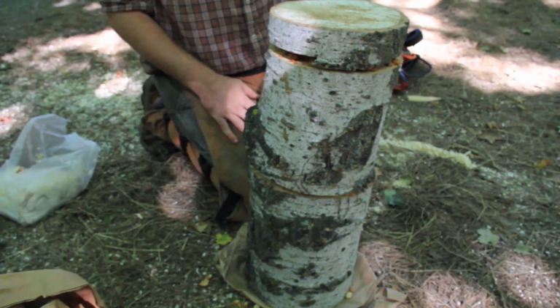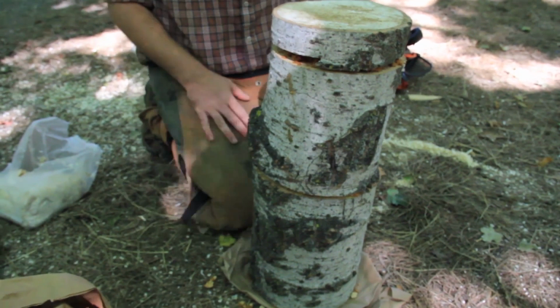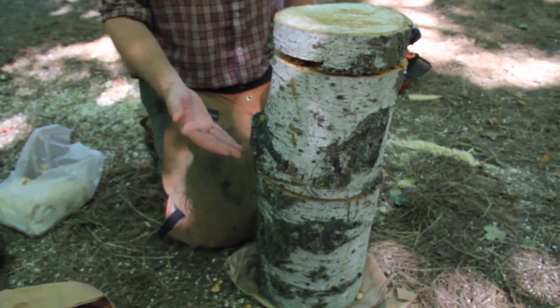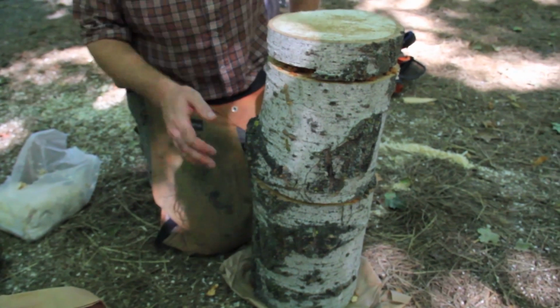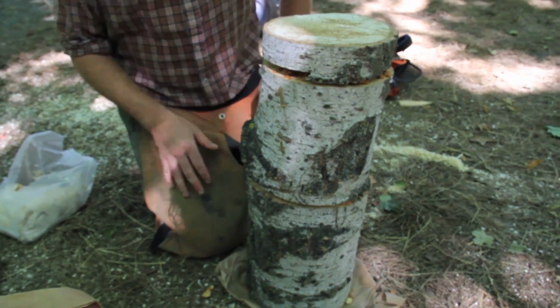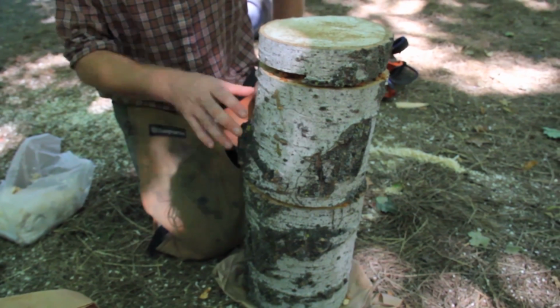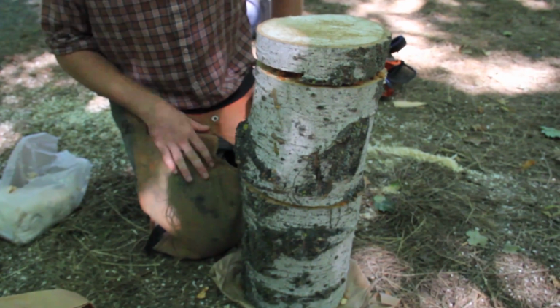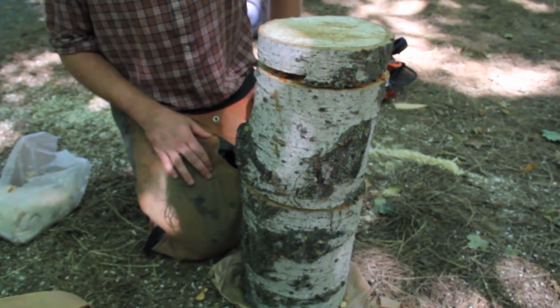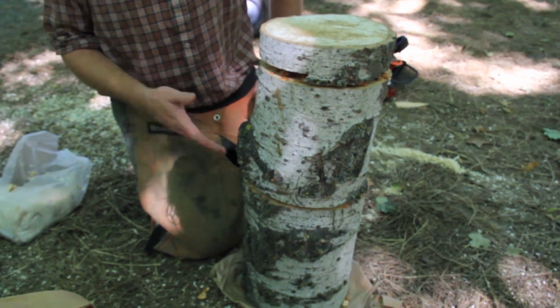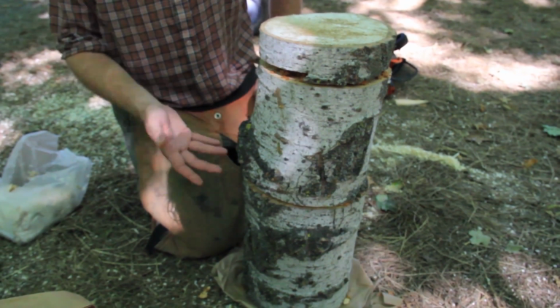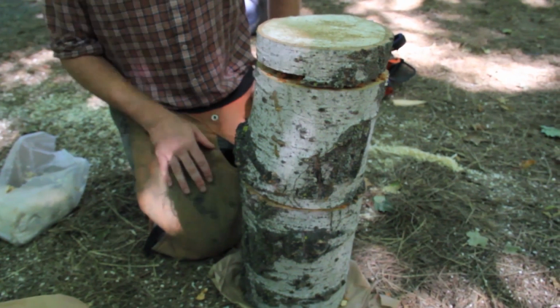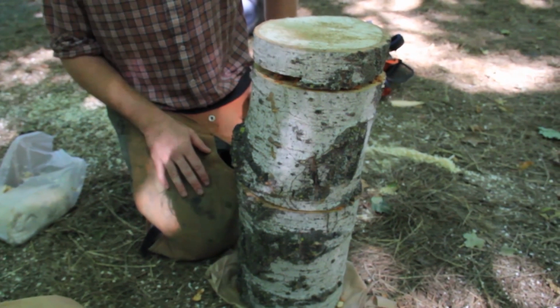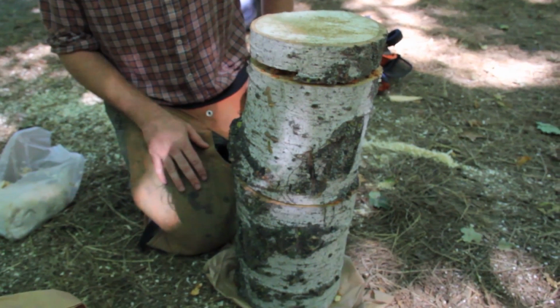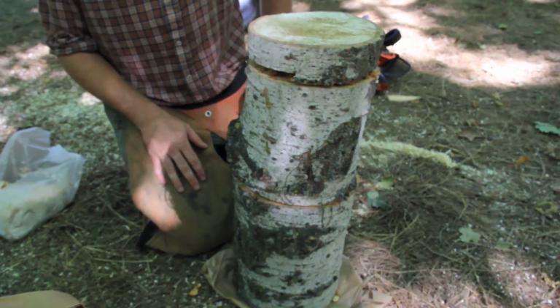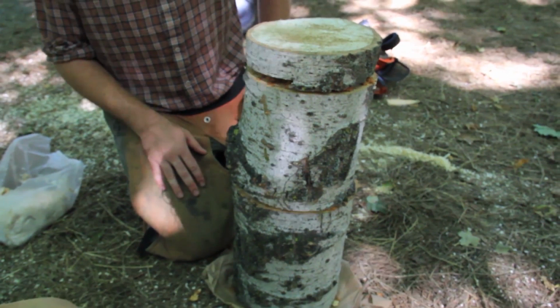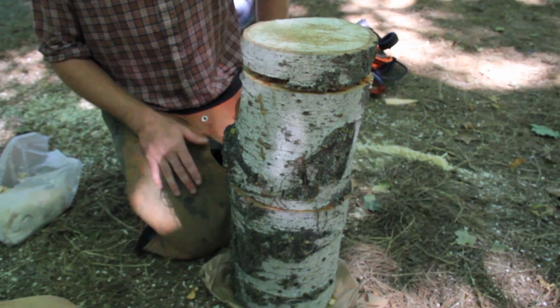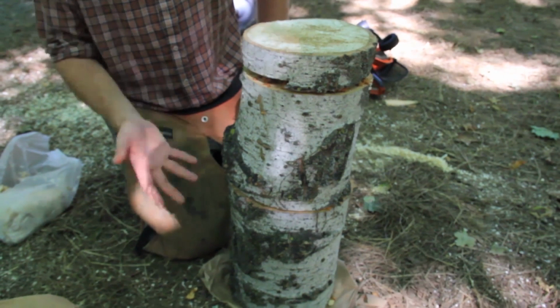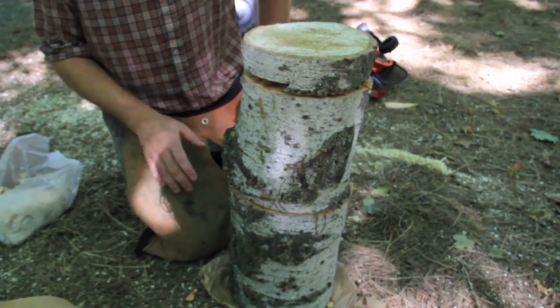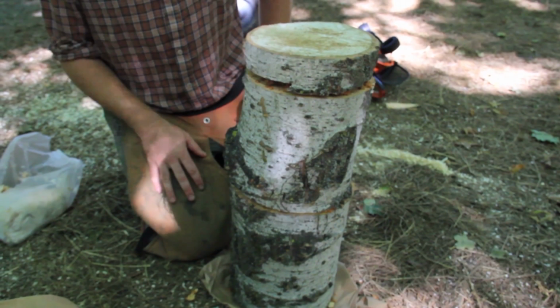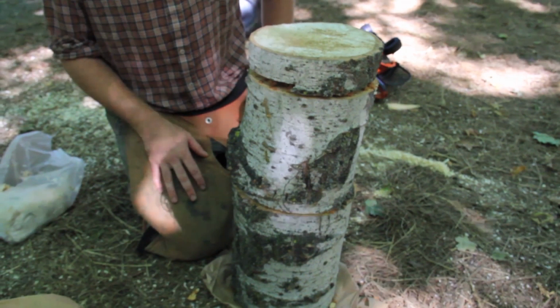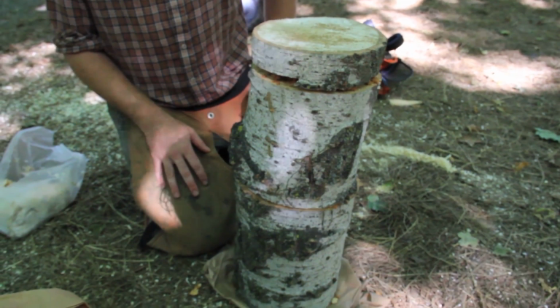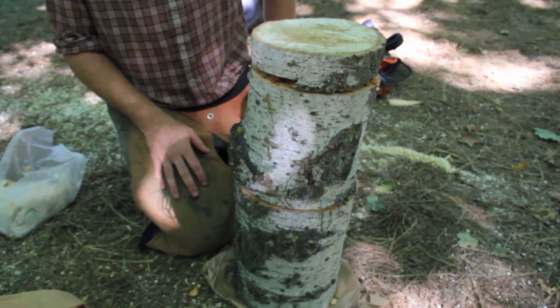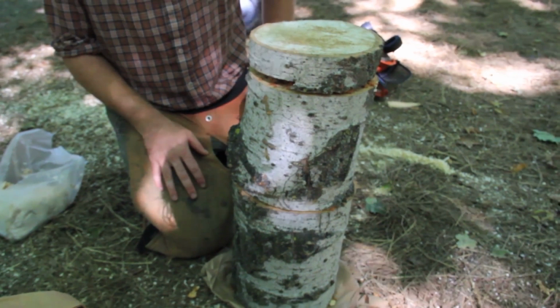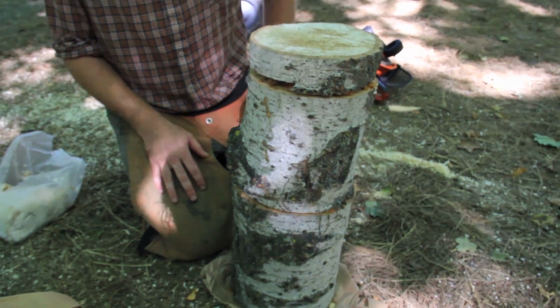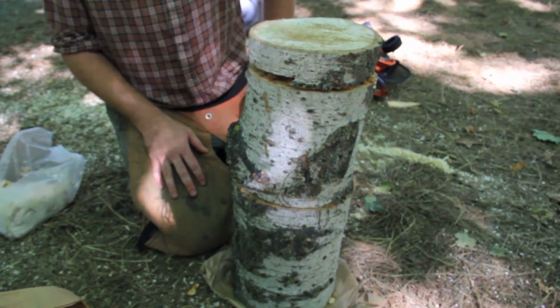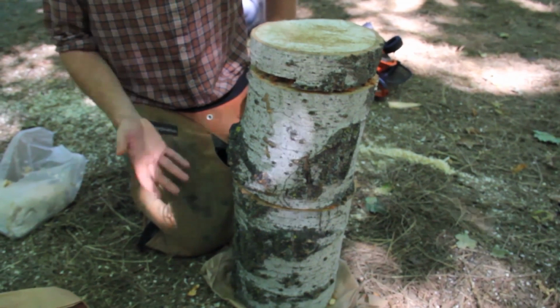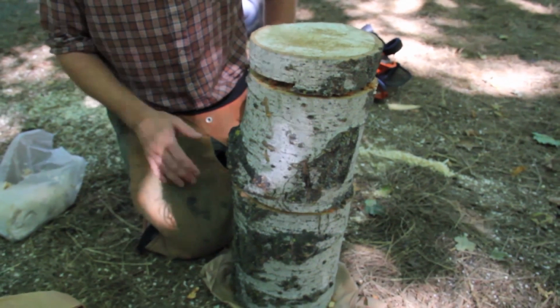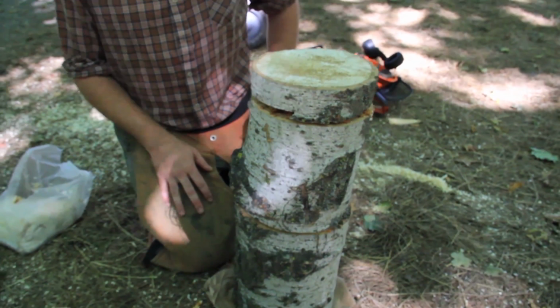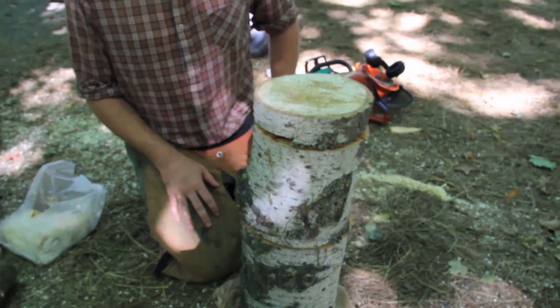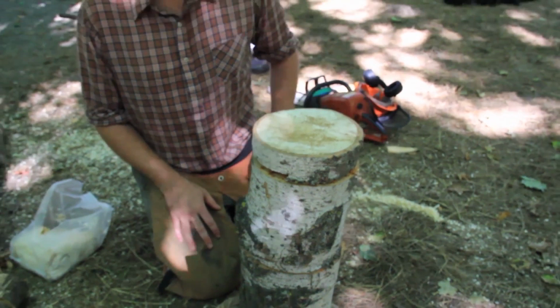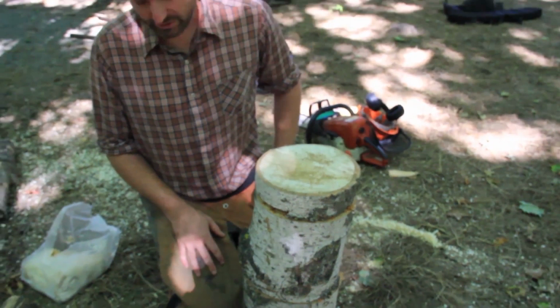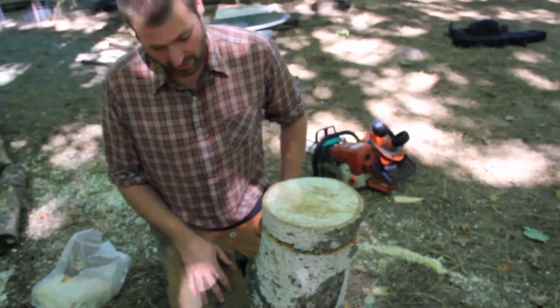This example is a poplar log with golden oyster mushroom. You could also be using lion's mane on sugar maple or beech as well.